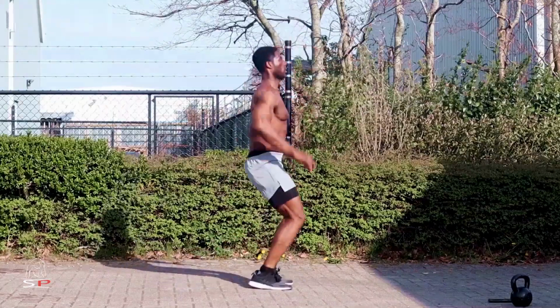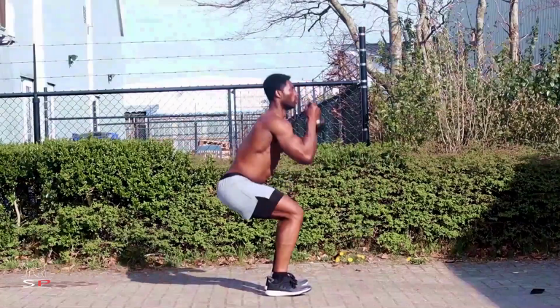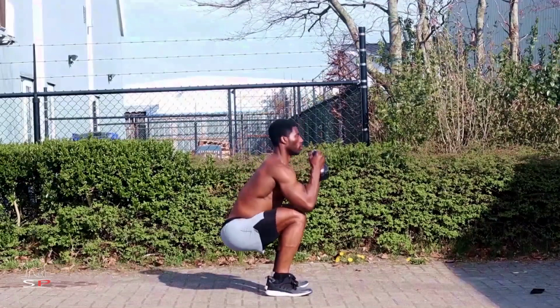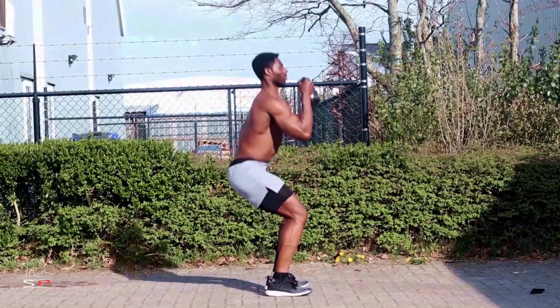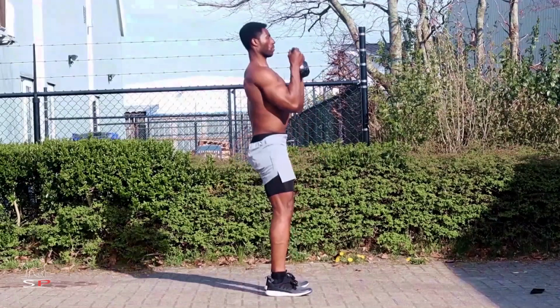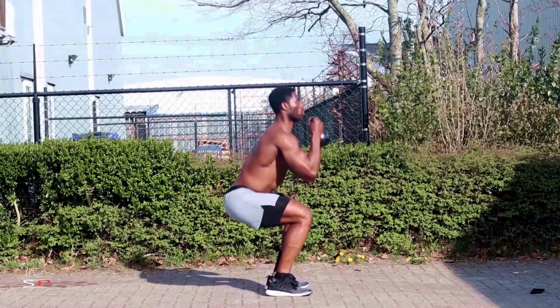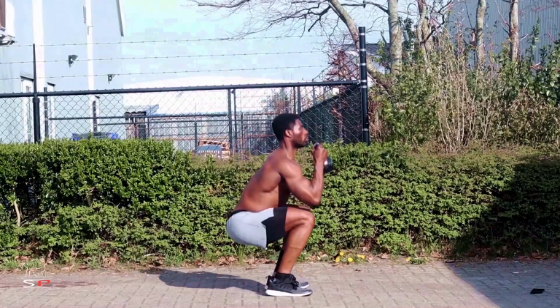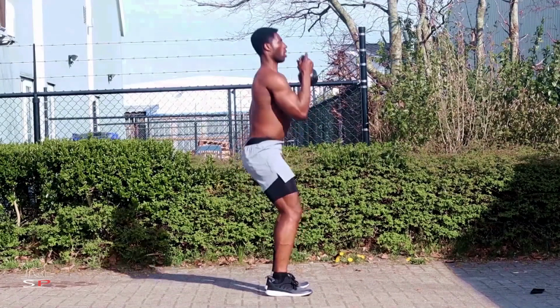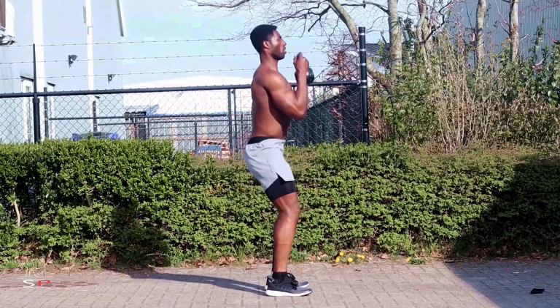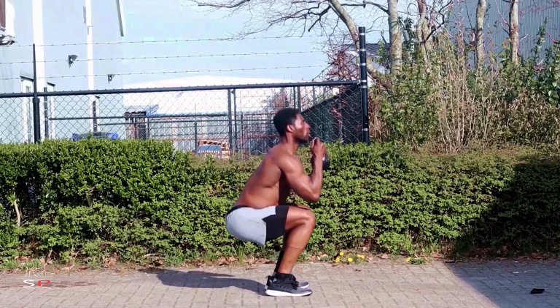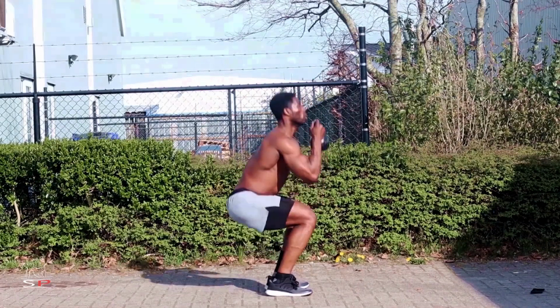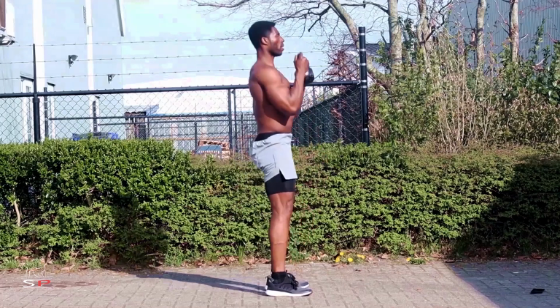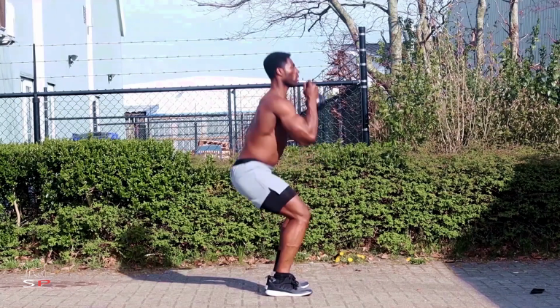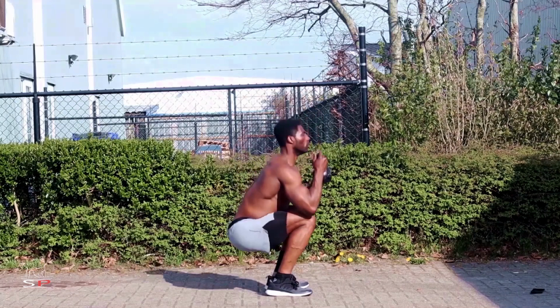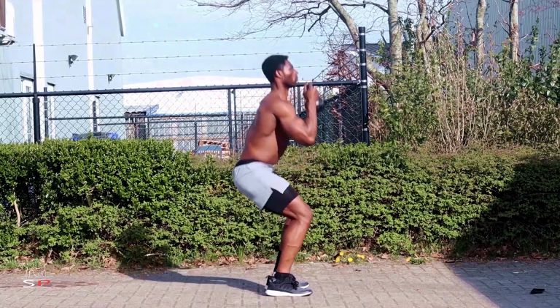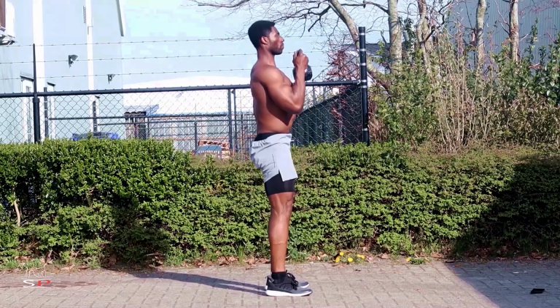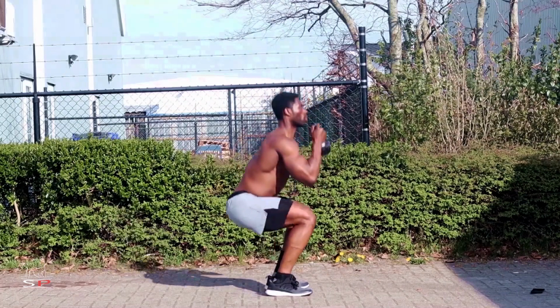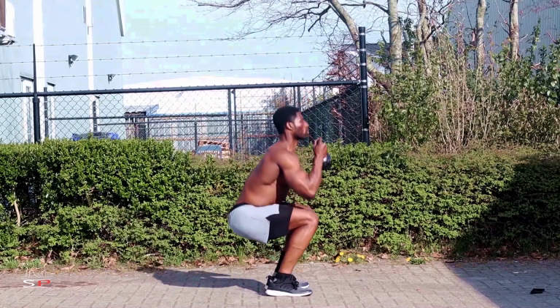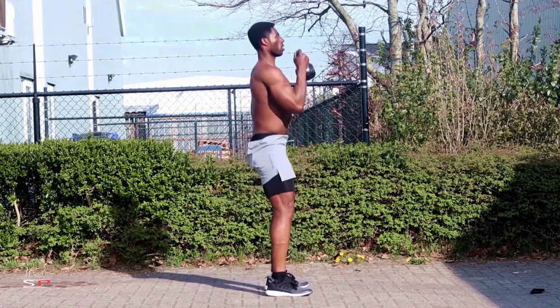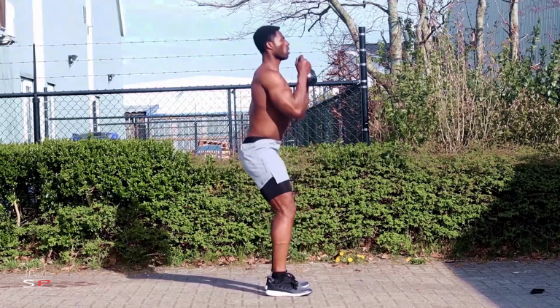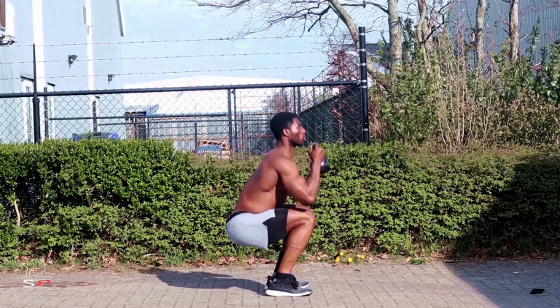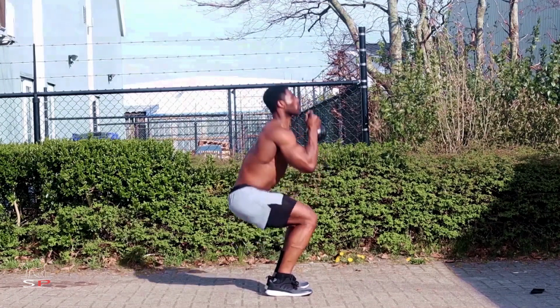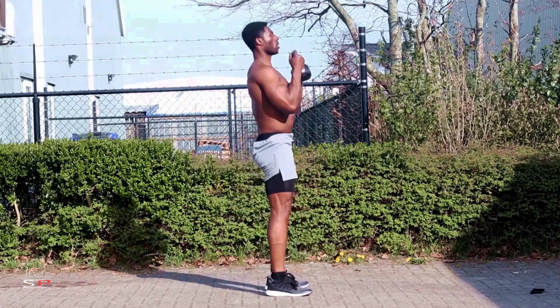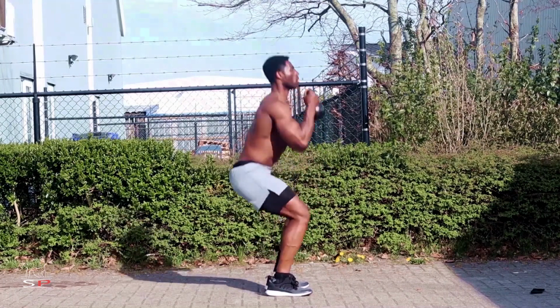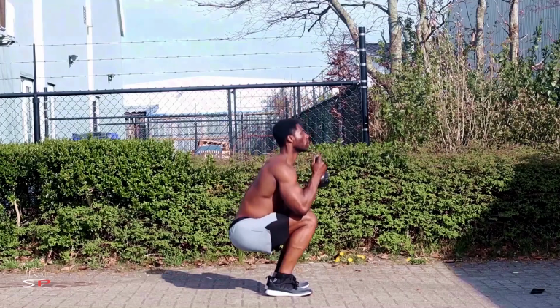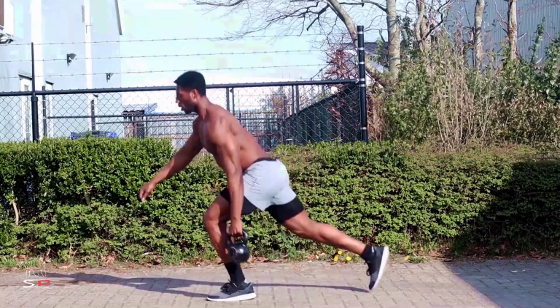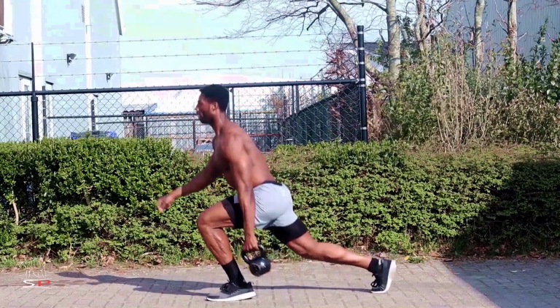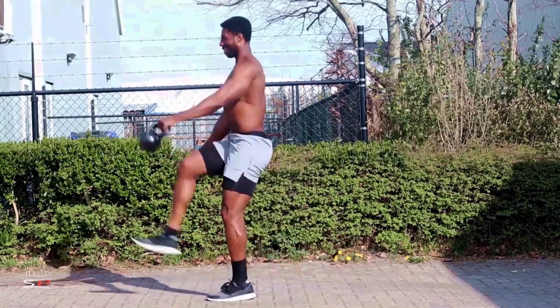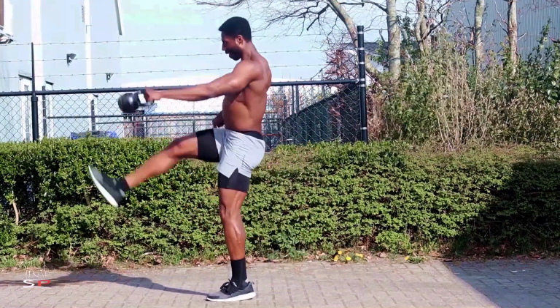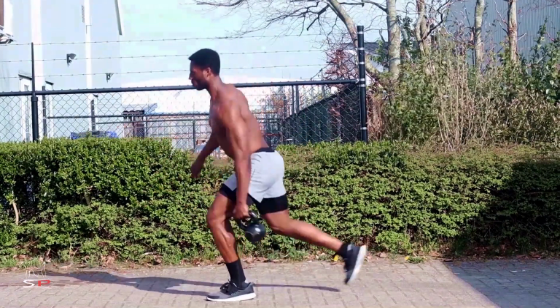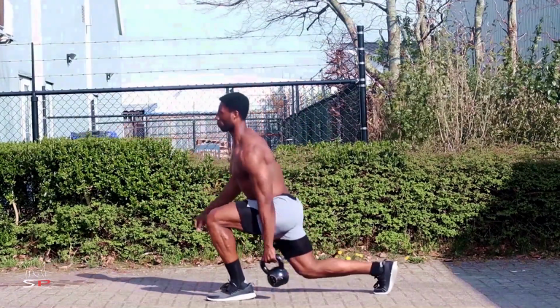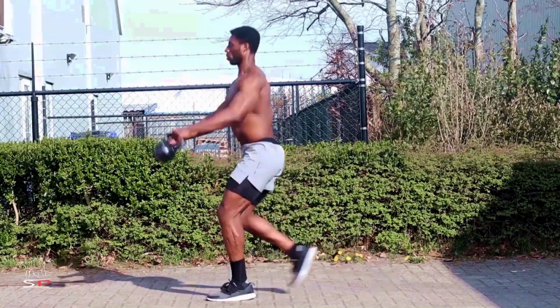Then after we're done with that, we're going to go for the regular squat. Here you can use either your own body weight, kettlebells, dumbbells, or elastic bands. Next, we're going to go for the combination between lunges, high kick, and front raise.